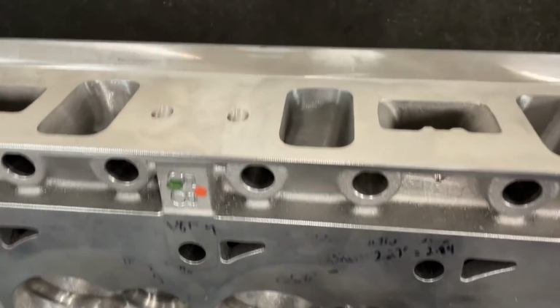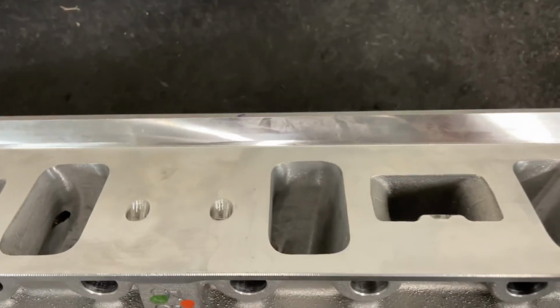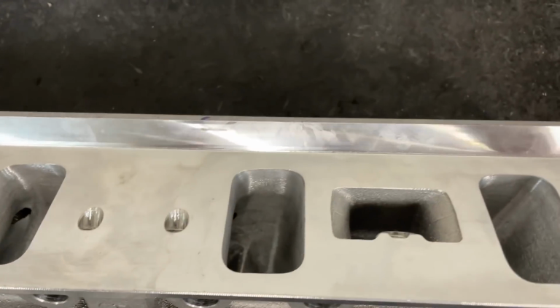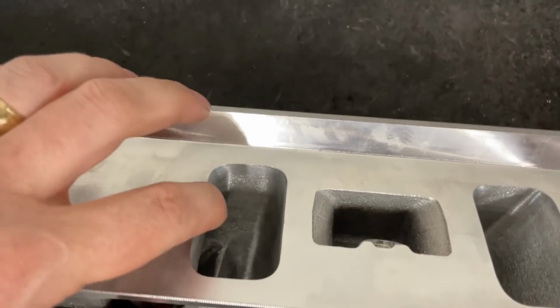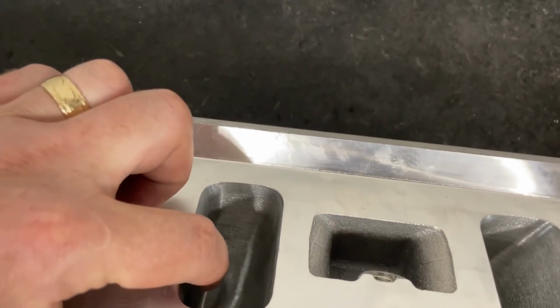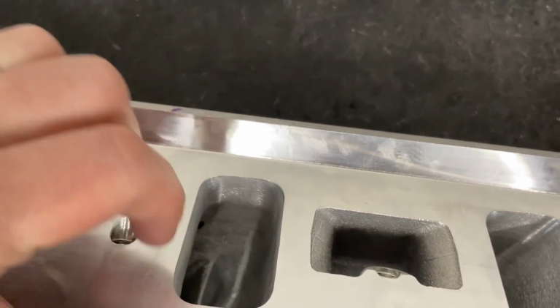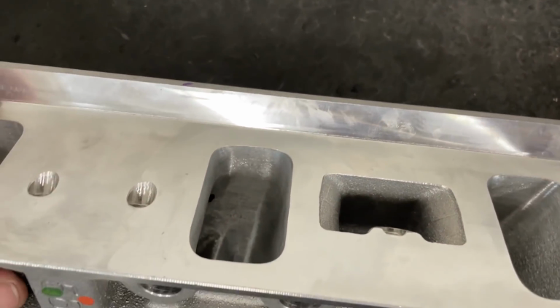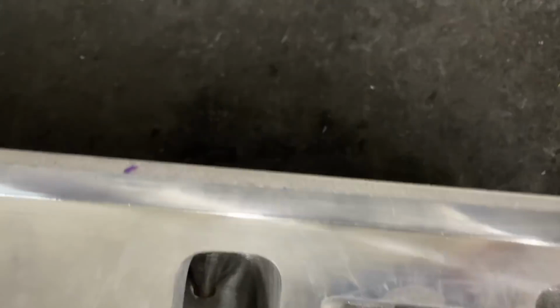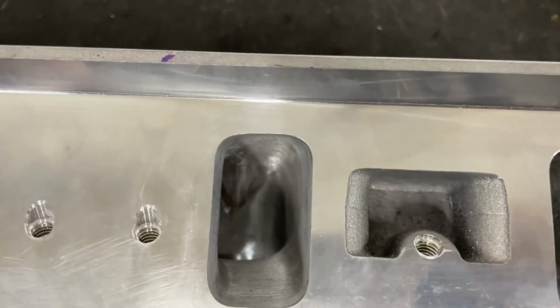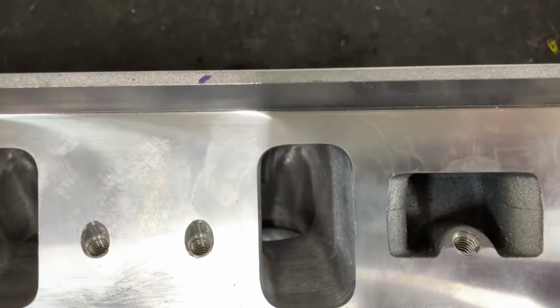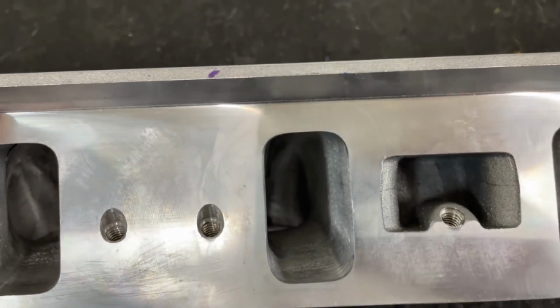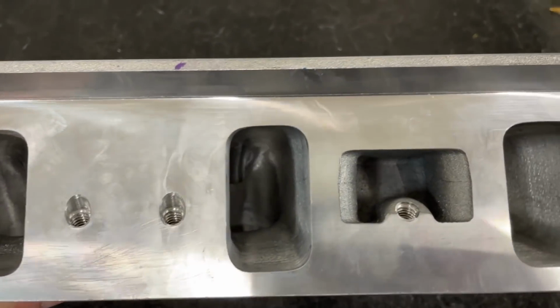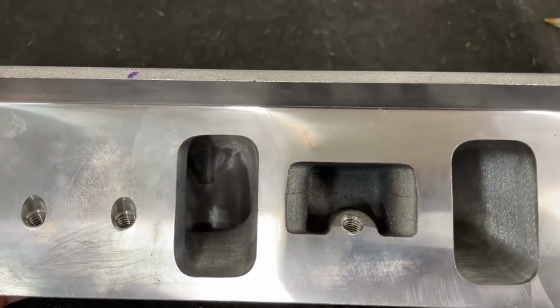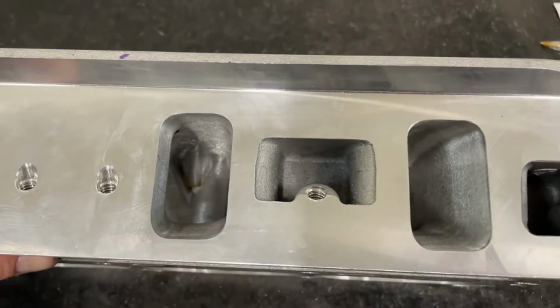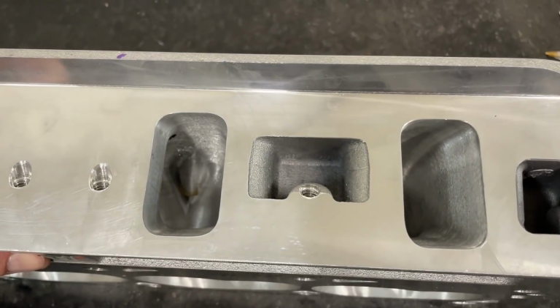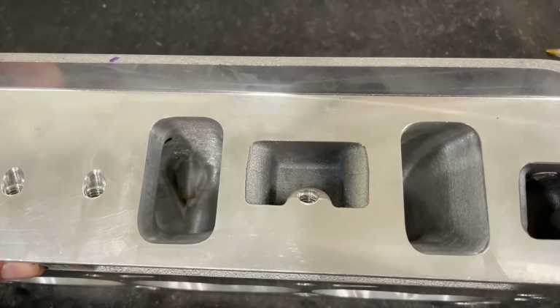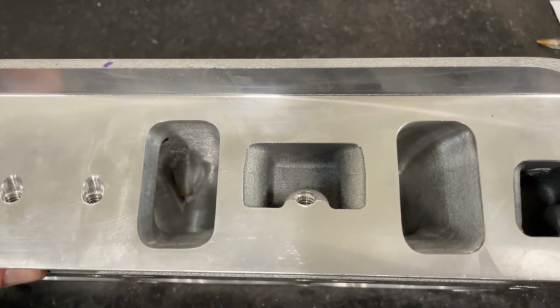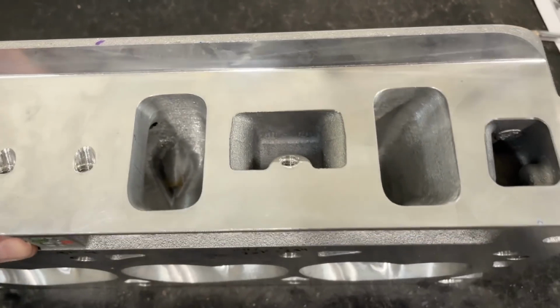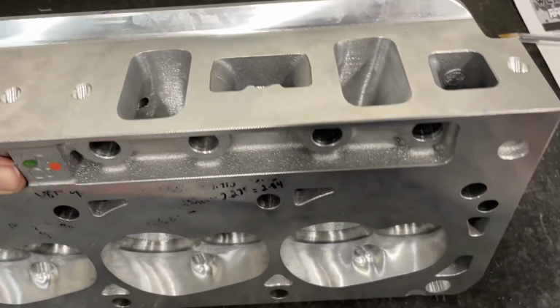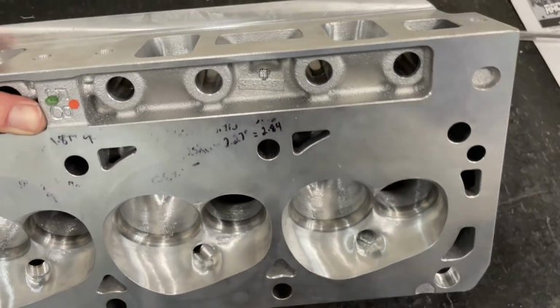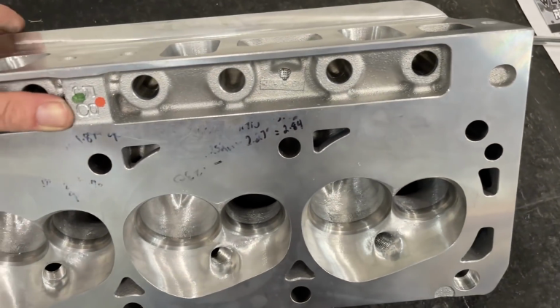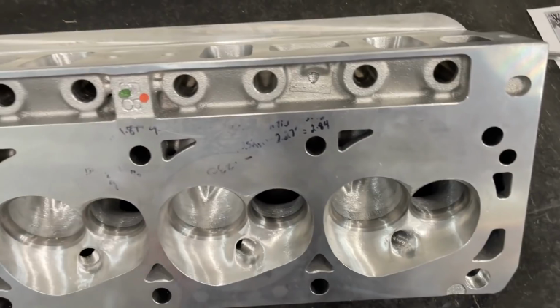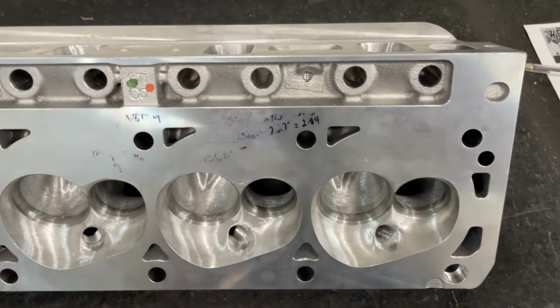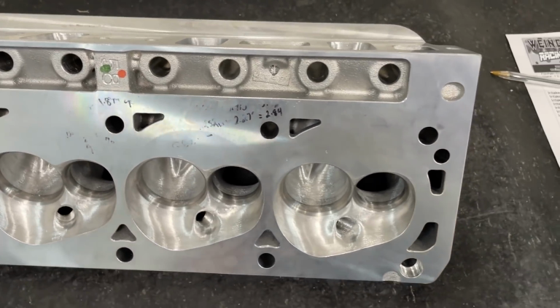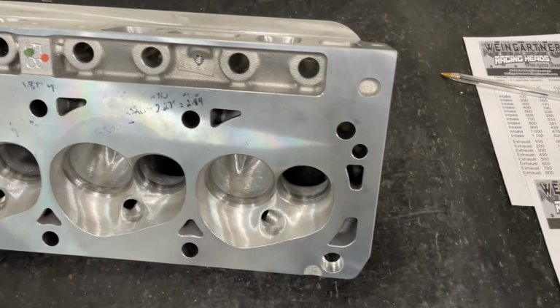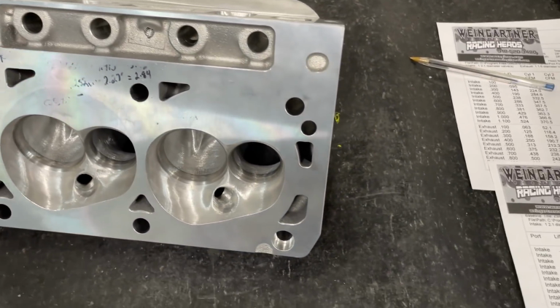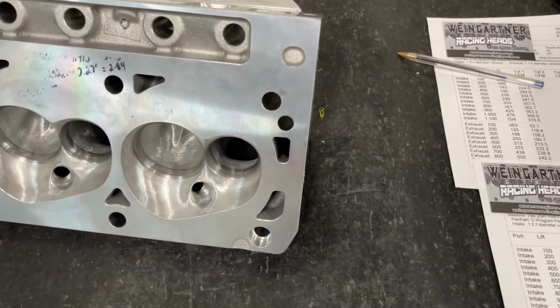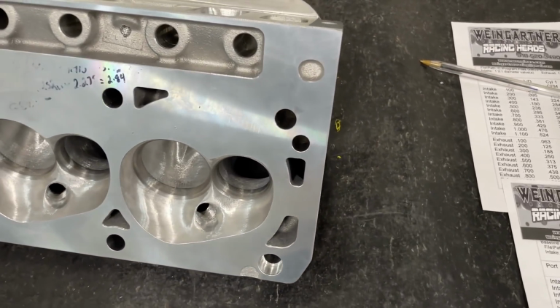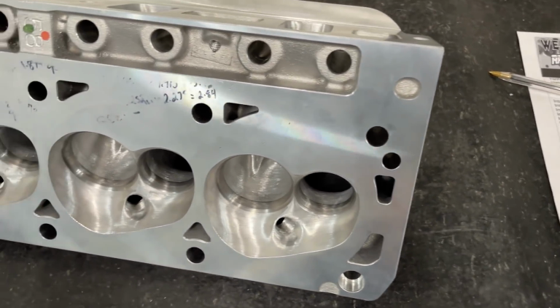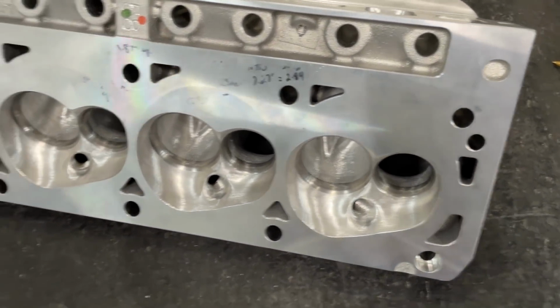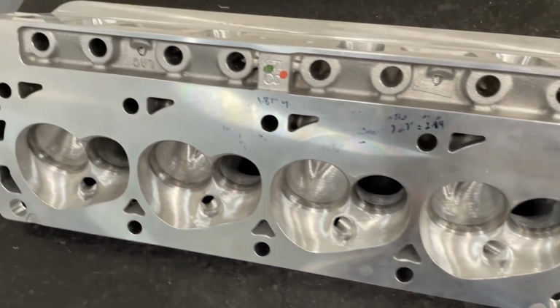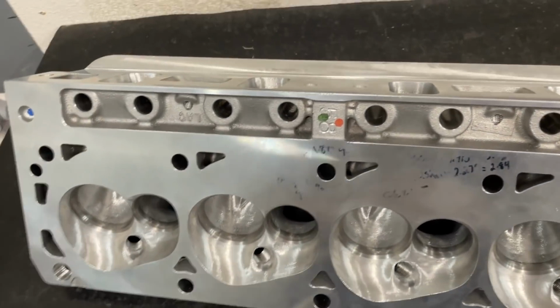But it's still got a massive amount of area — 2.91. That's massive for a 20-degree head. Let me get a flashlight and show you down the intake ports so you get a better look, and I'll show you the flow numbers too.